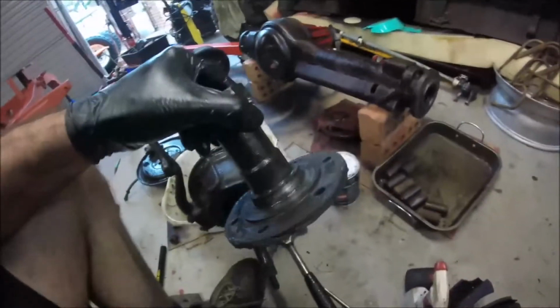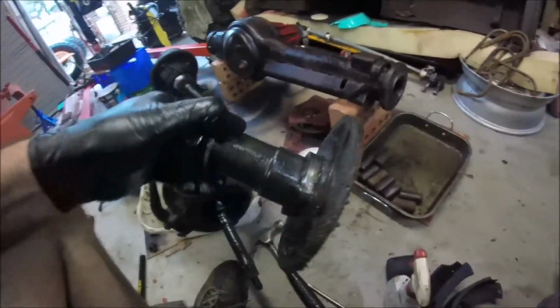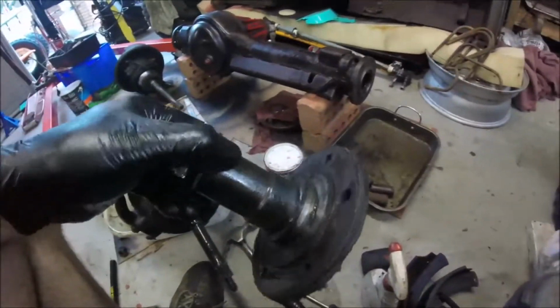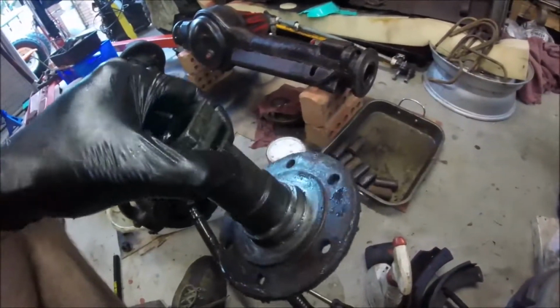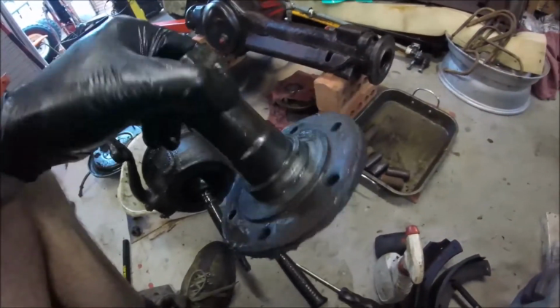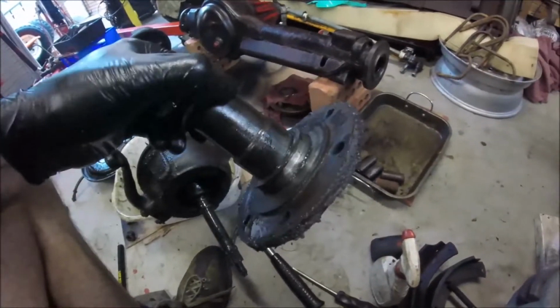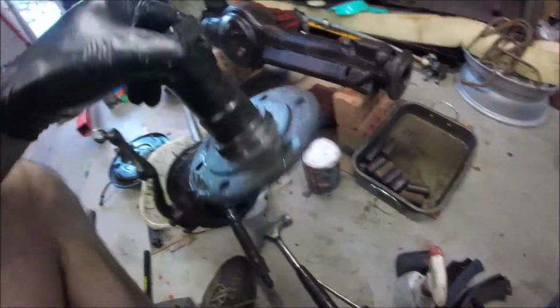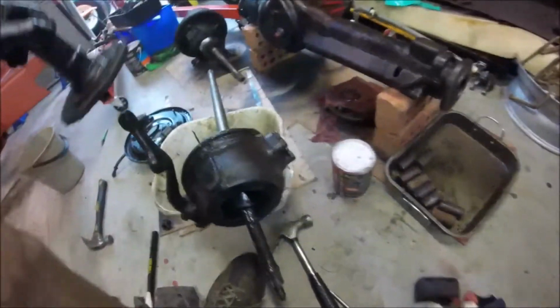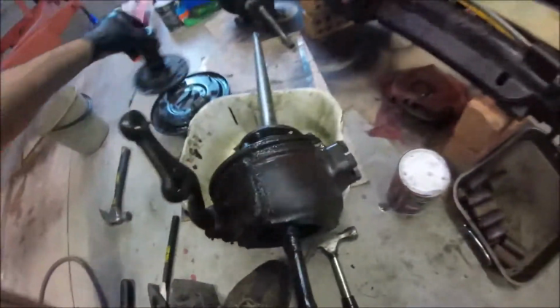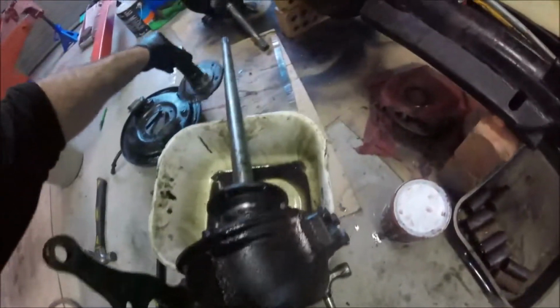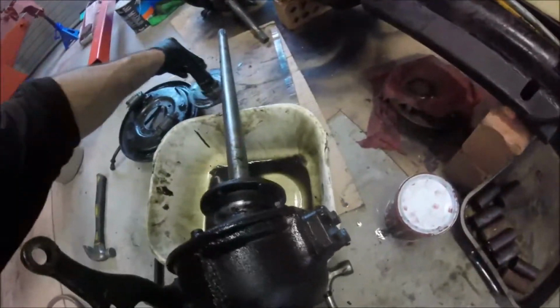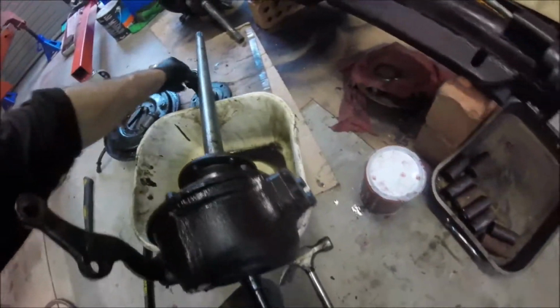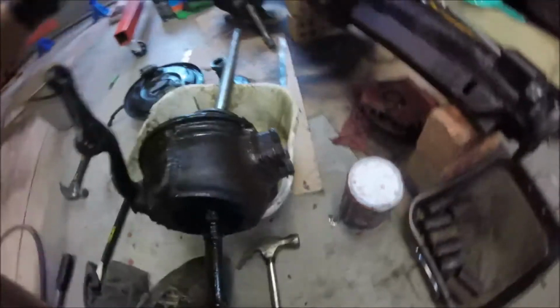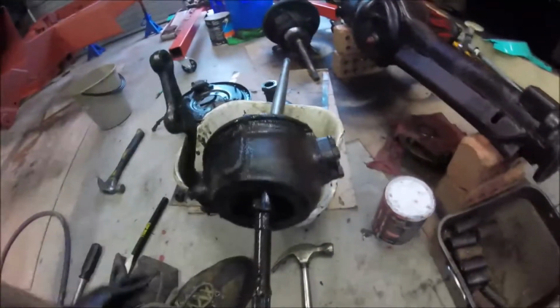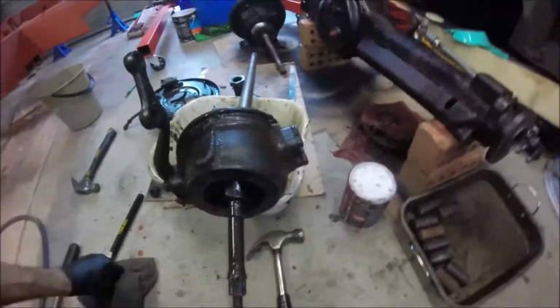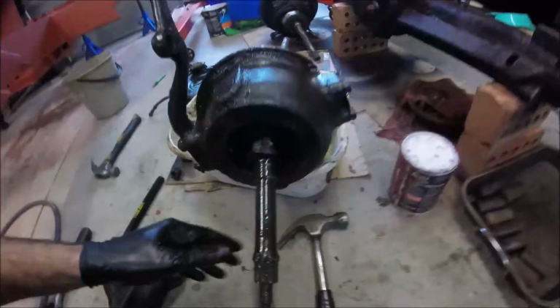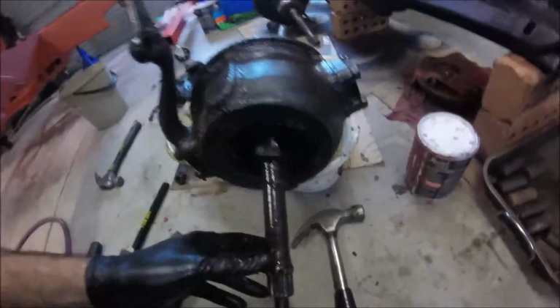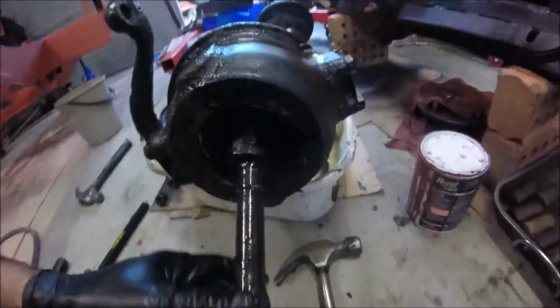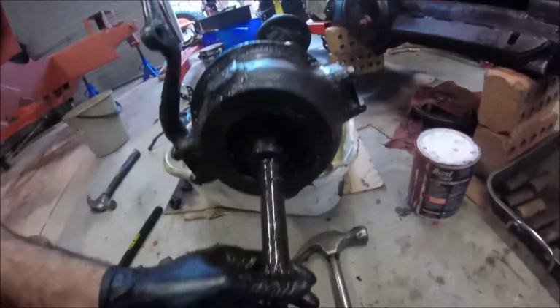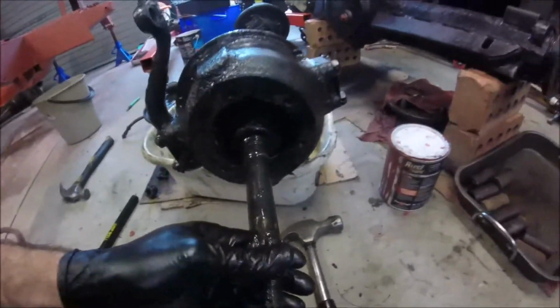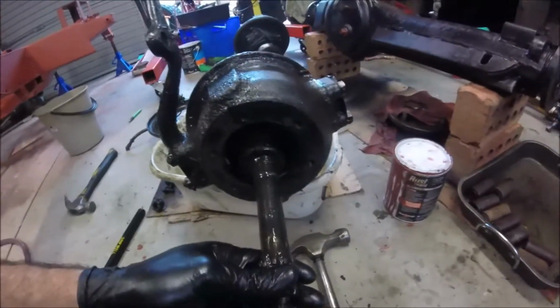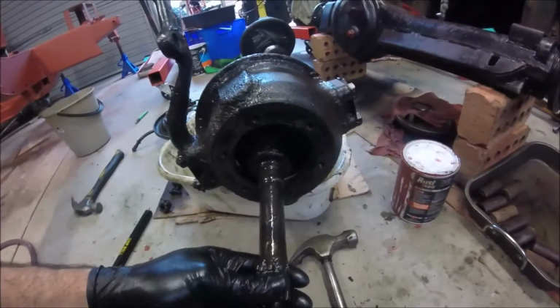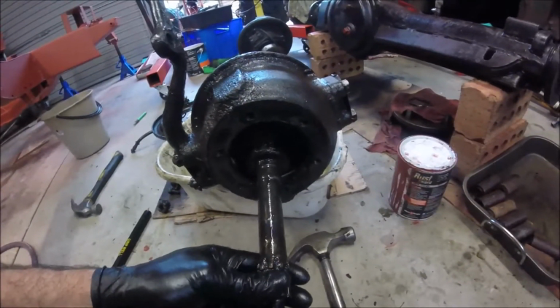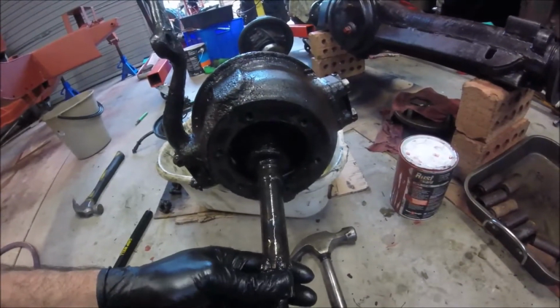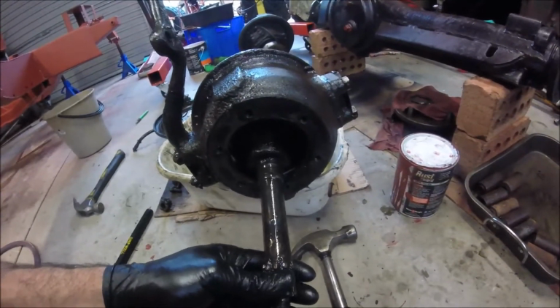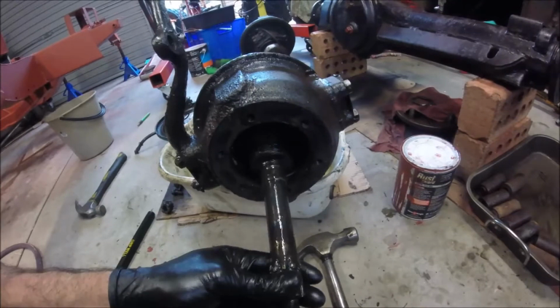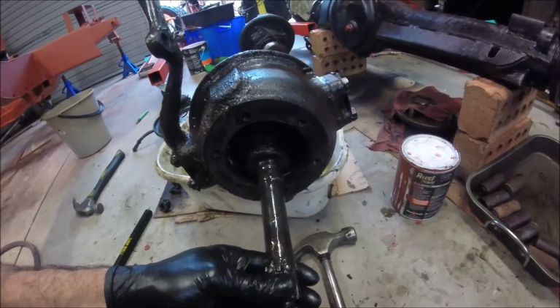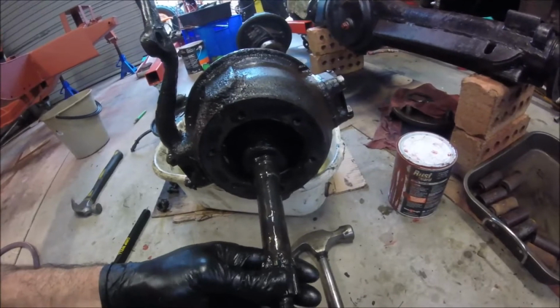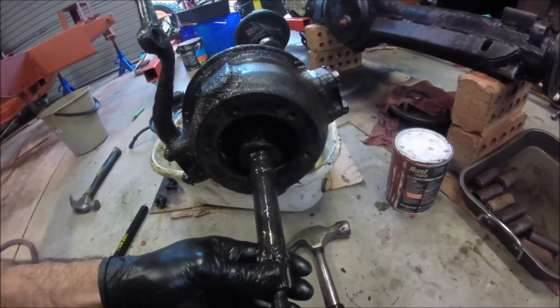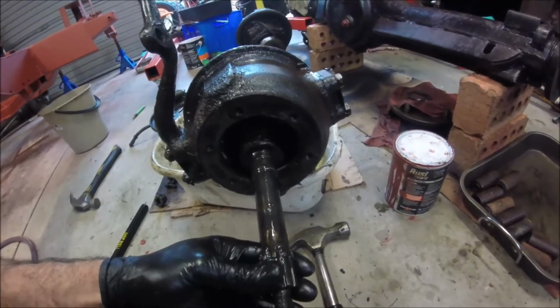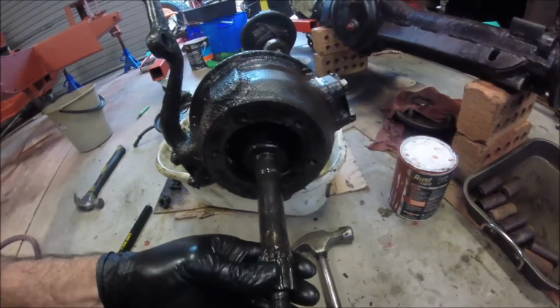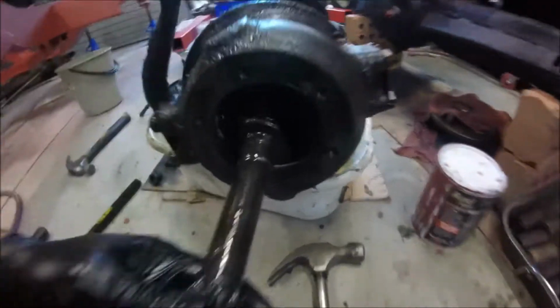With the stub axle removed I can now change that distance piece easier, and it's probably just as well I did that because there's a hell of a lot of play - you can see that's all that movement there.